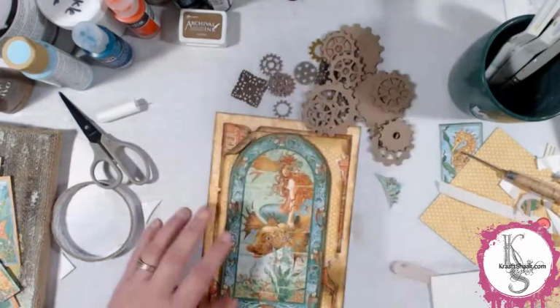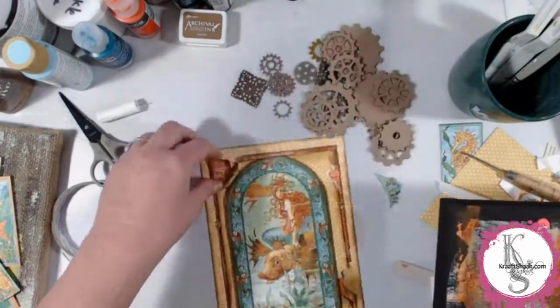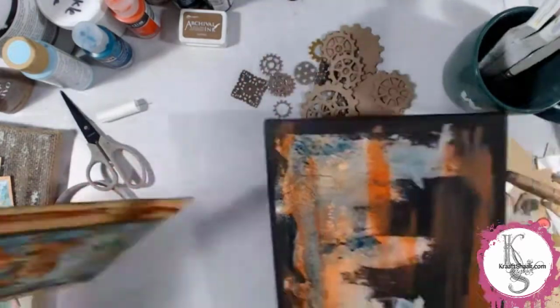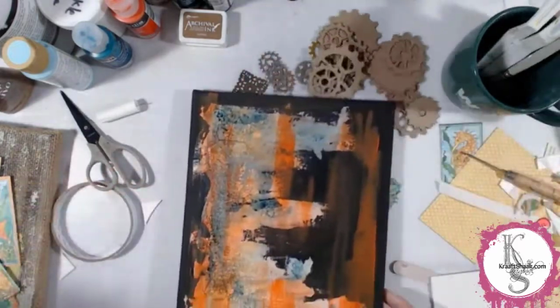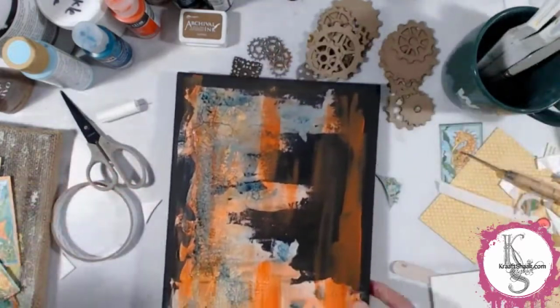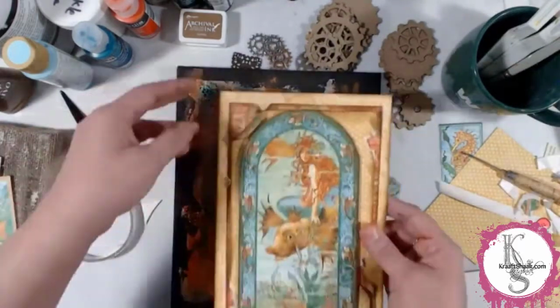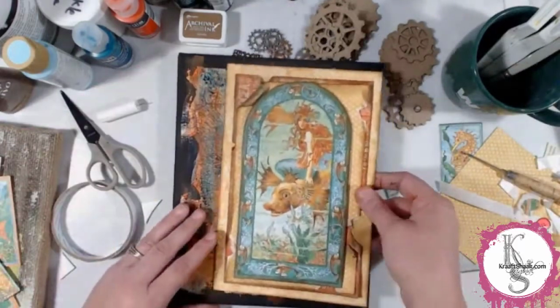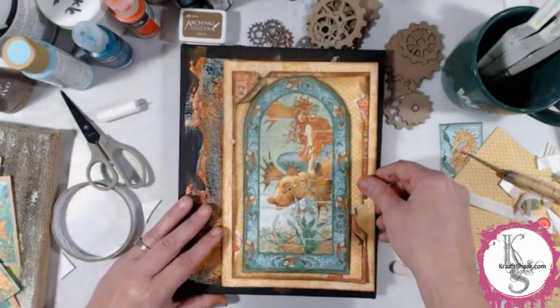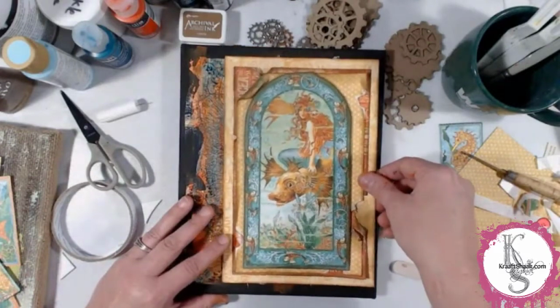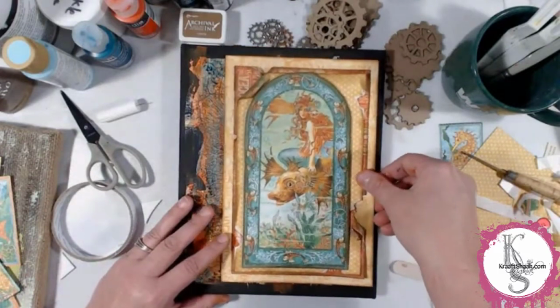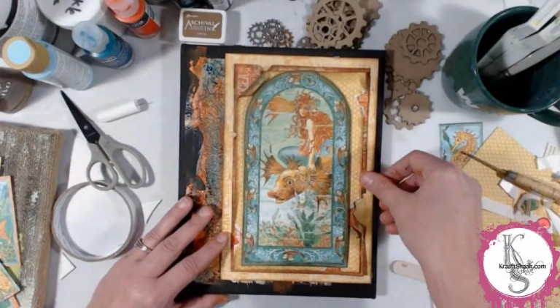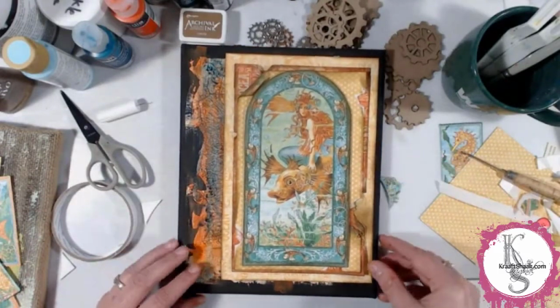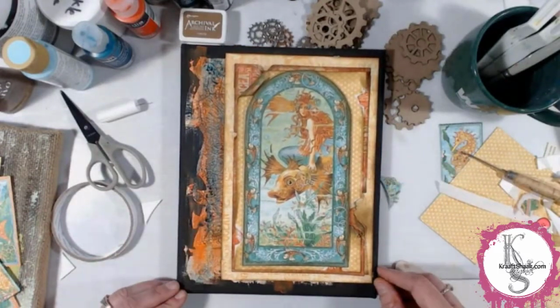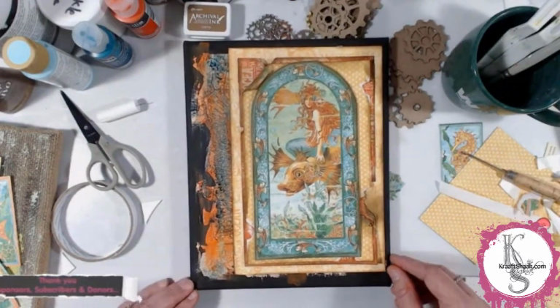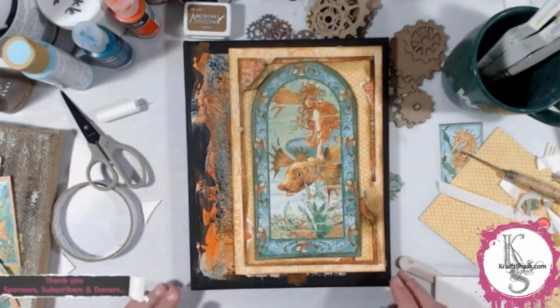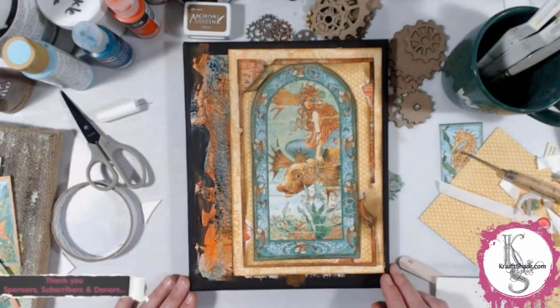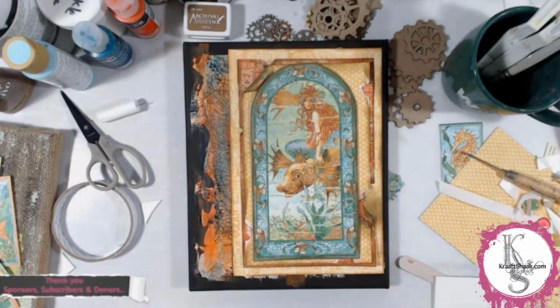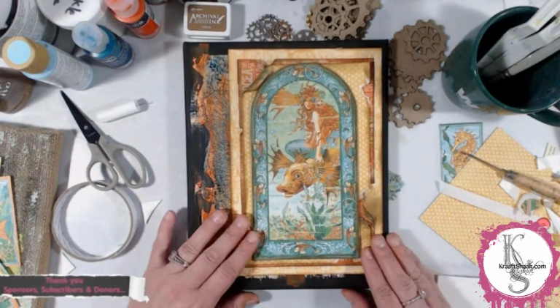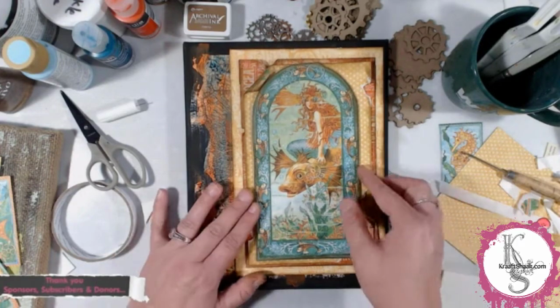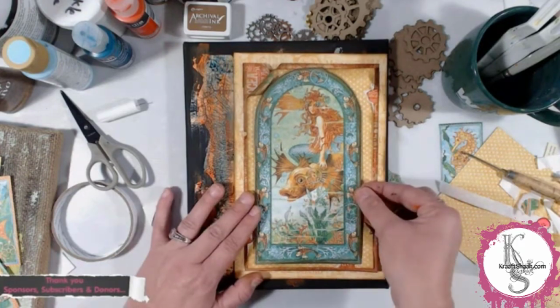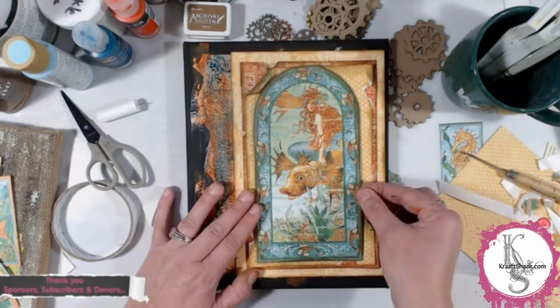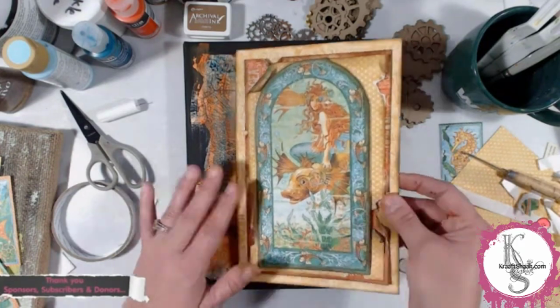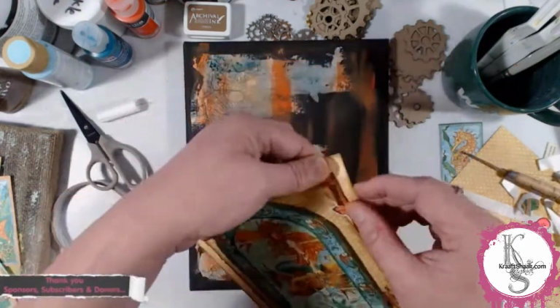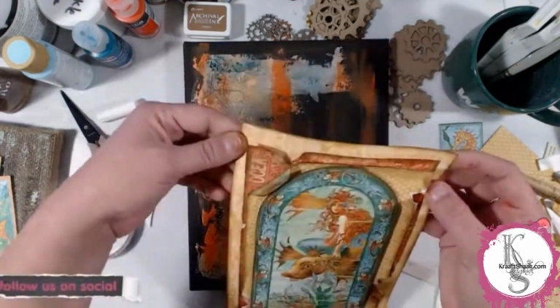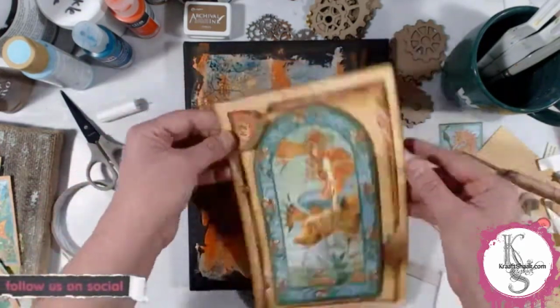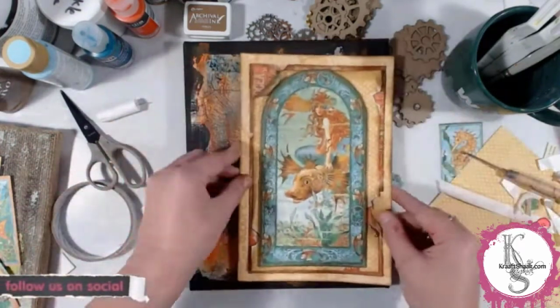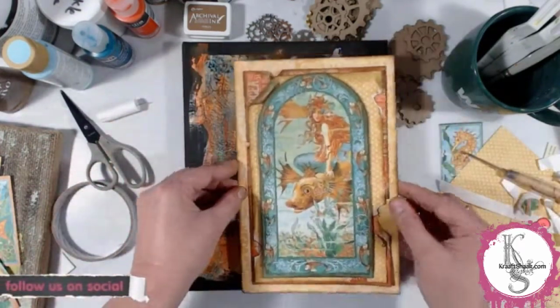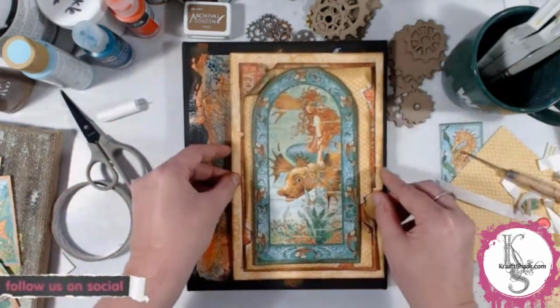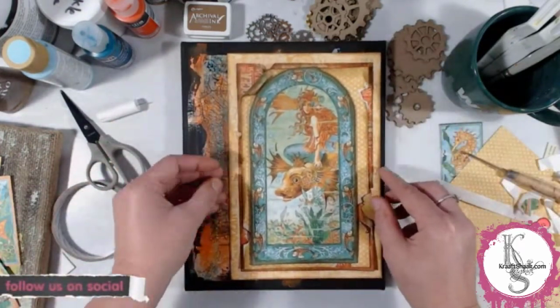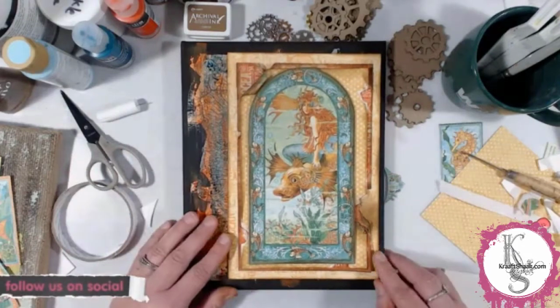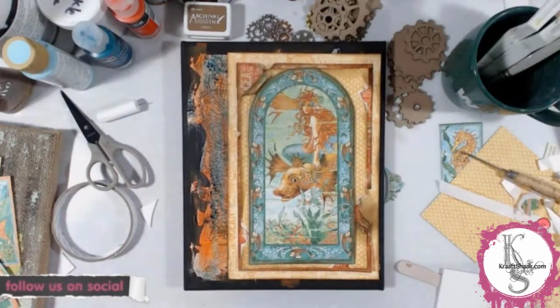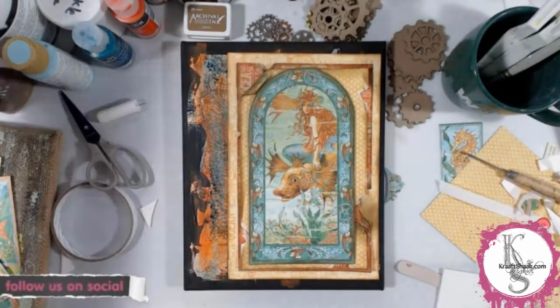We're going to pull out these elements and everything else and age them and make them look like they were deep beneath the sea — we'll probably get to that in the second half of this episode.